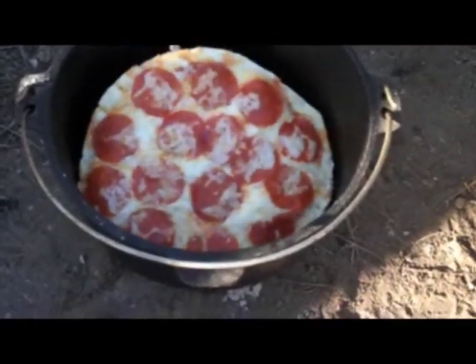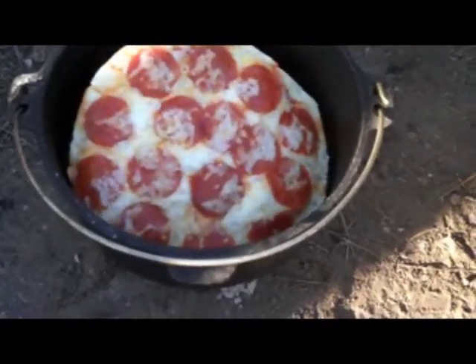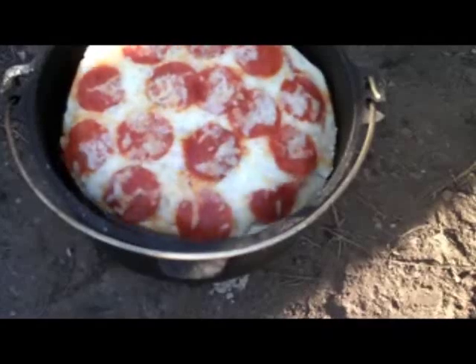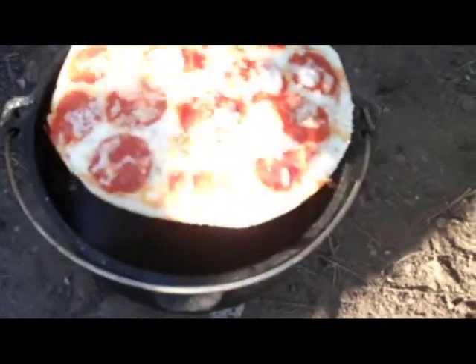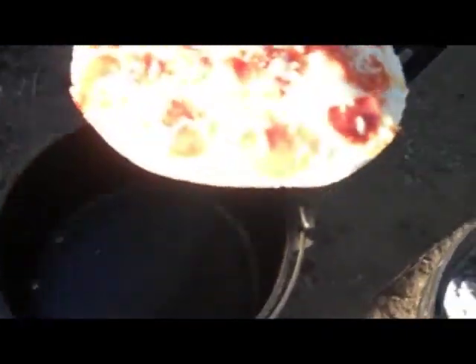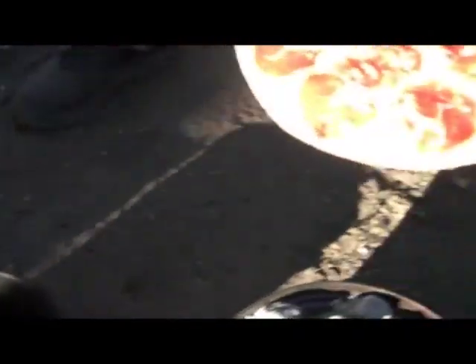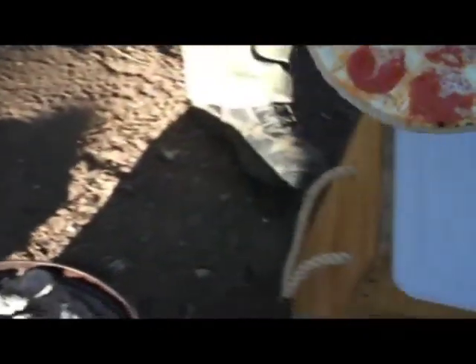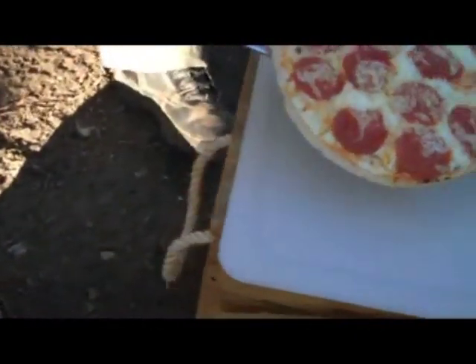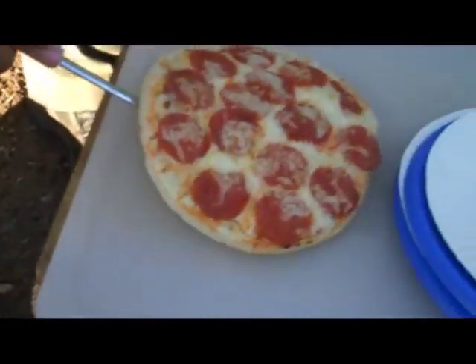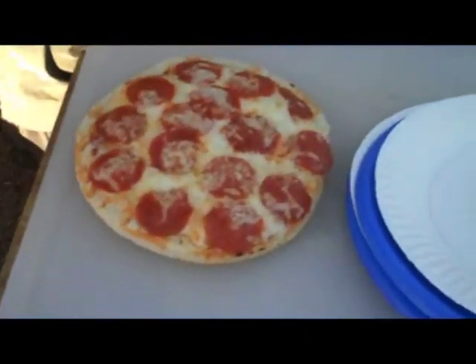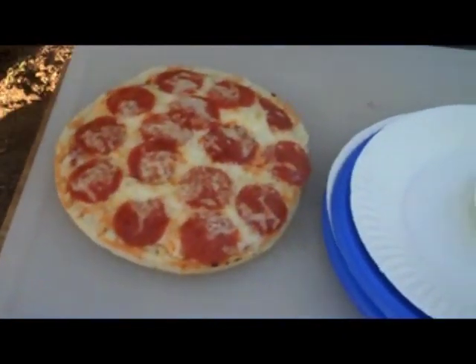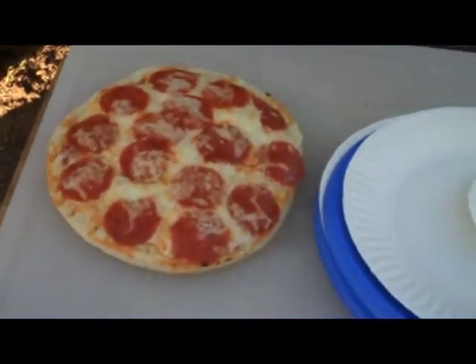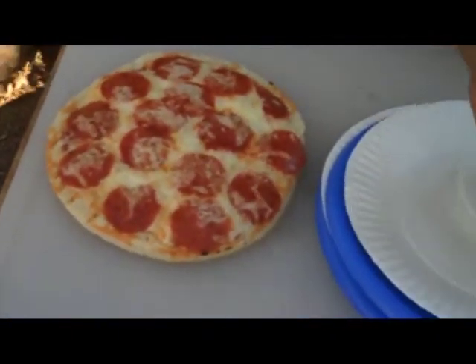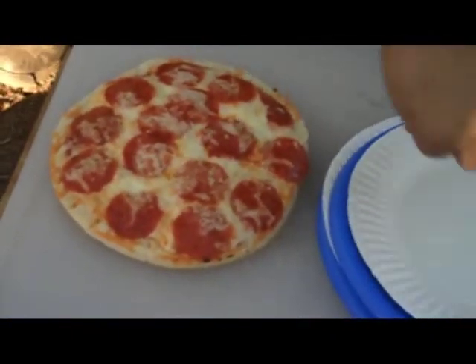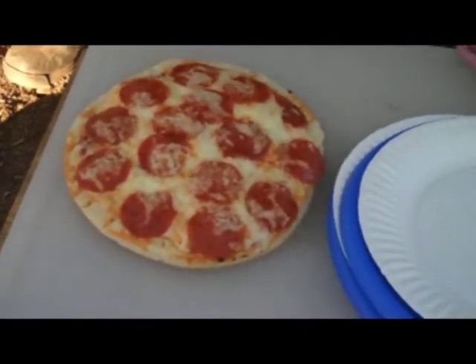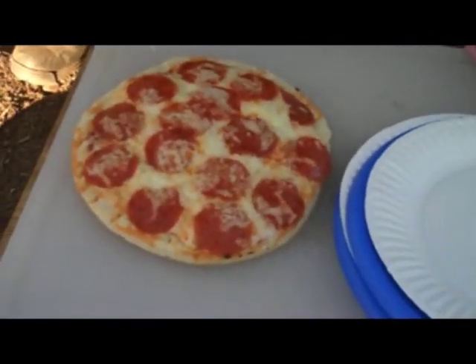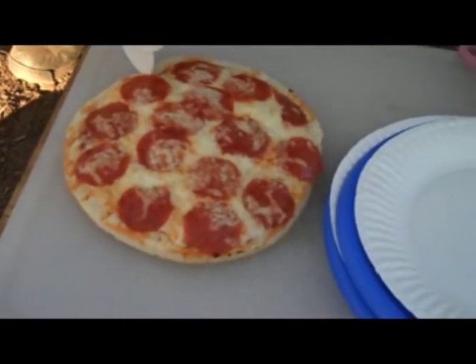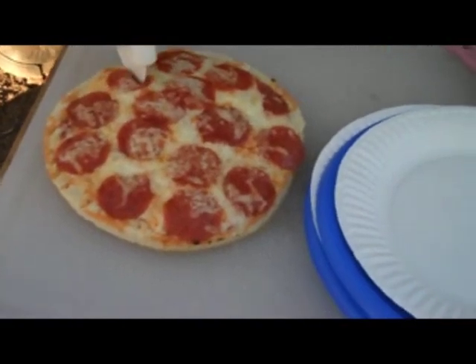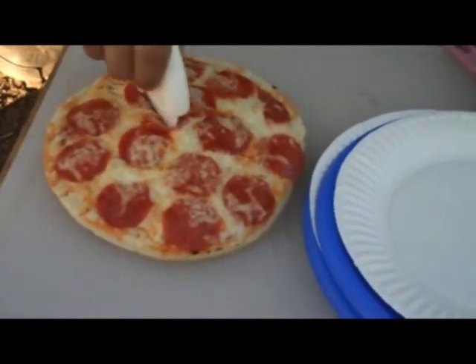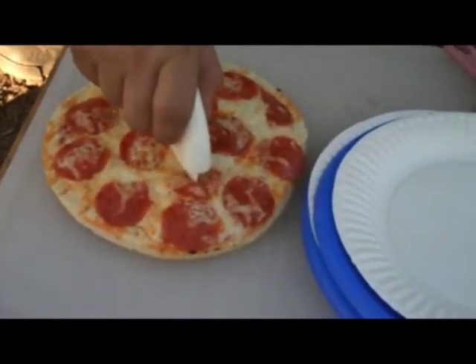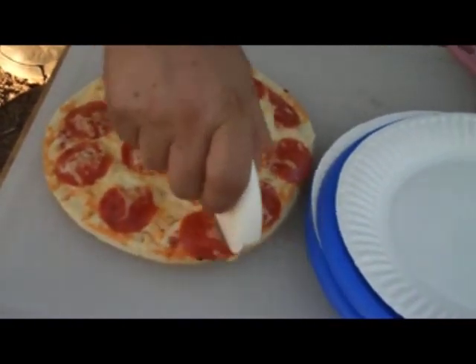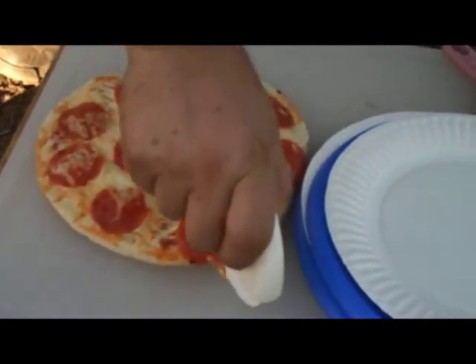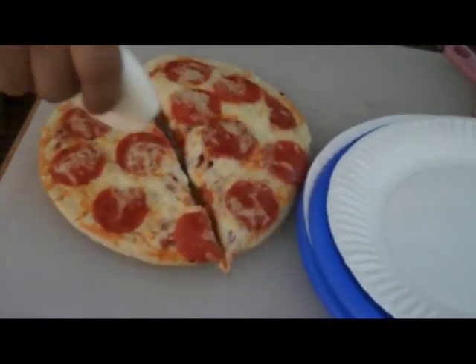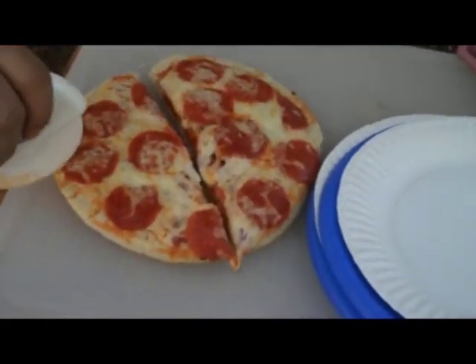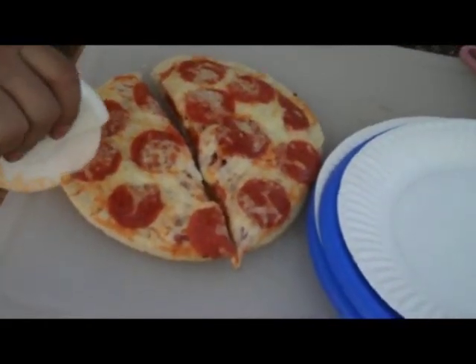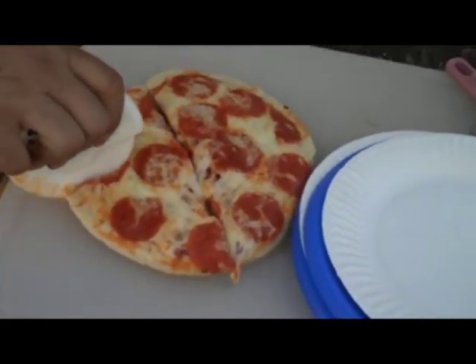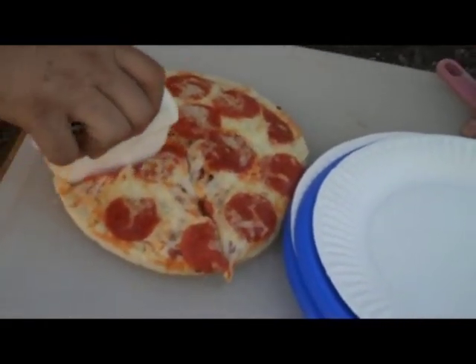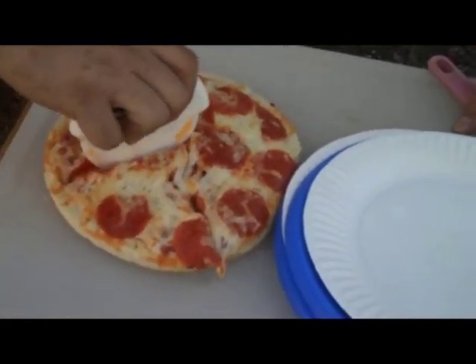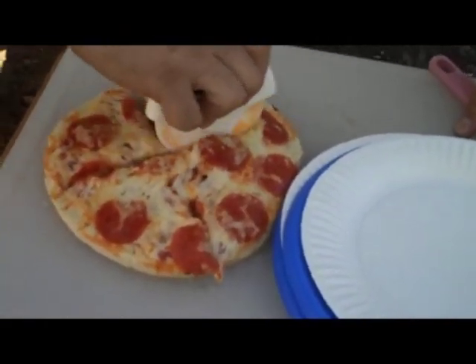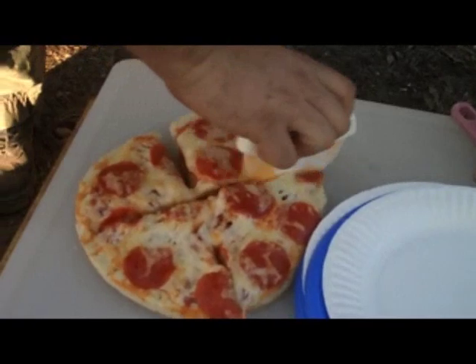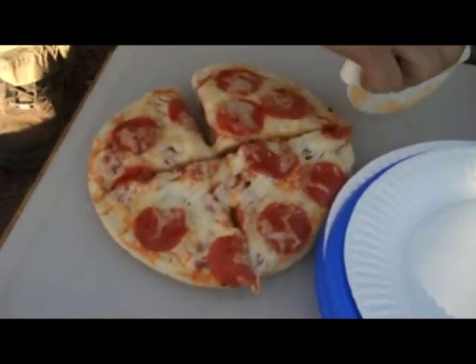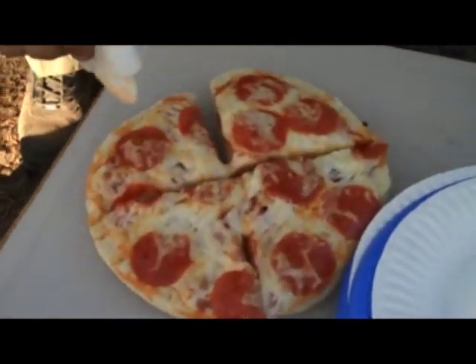You can see all that's melted. The crust — you probably can't hear that on the video, but it's crispy on the bottom.